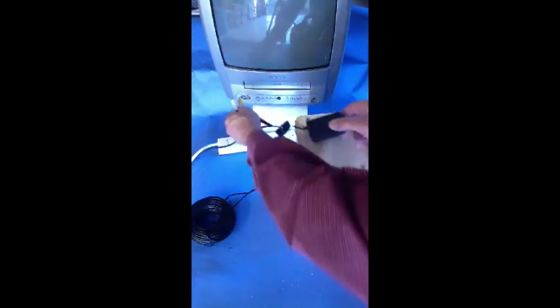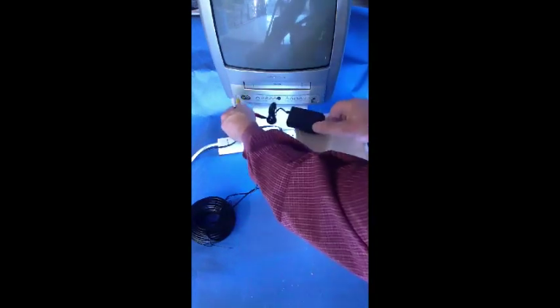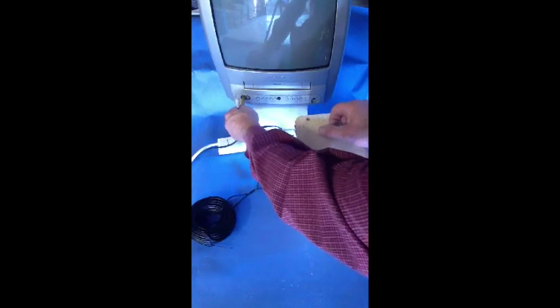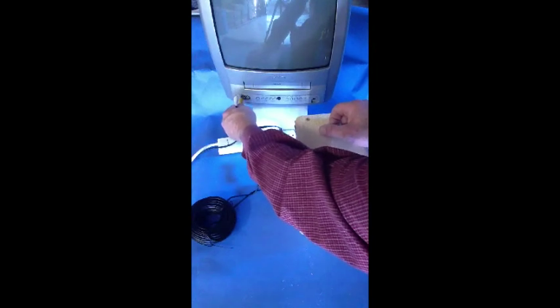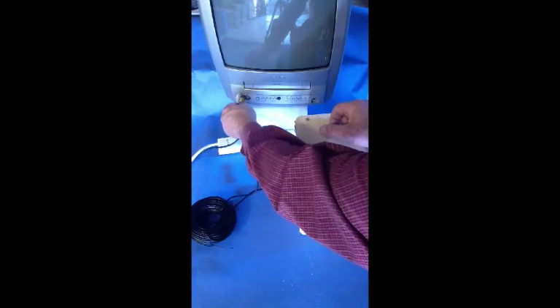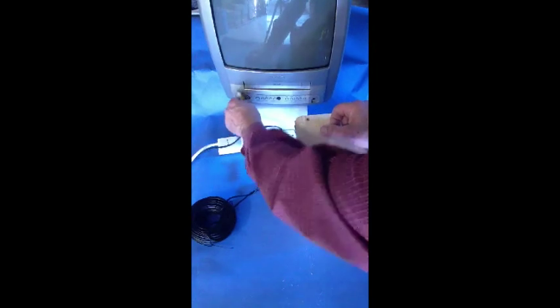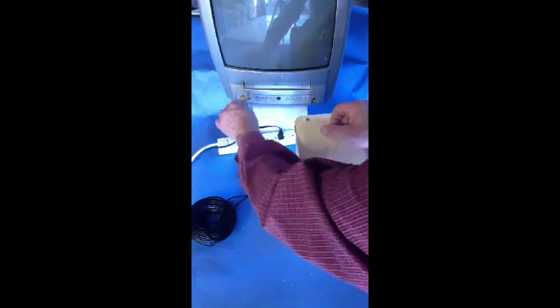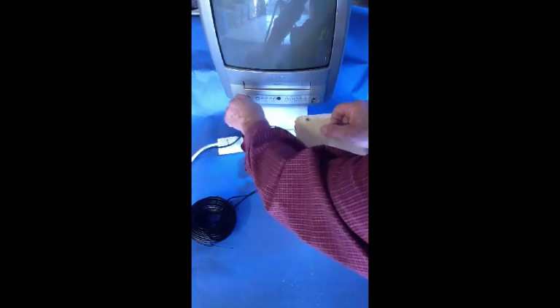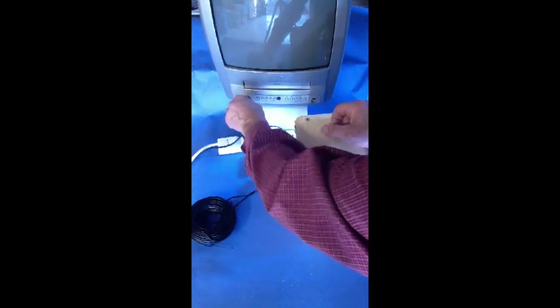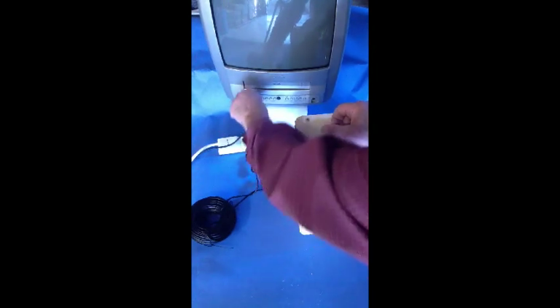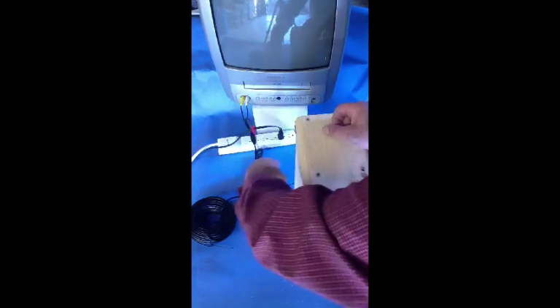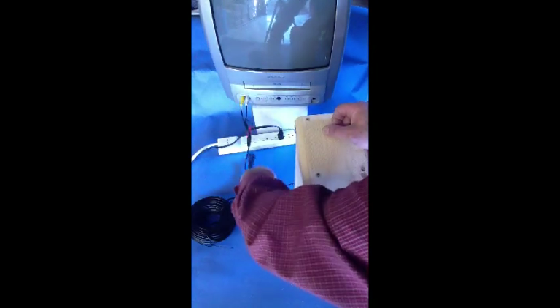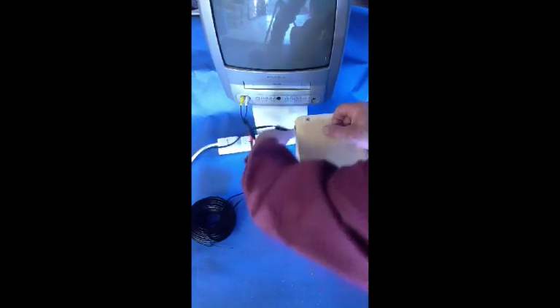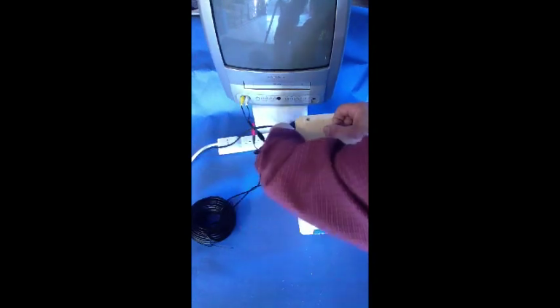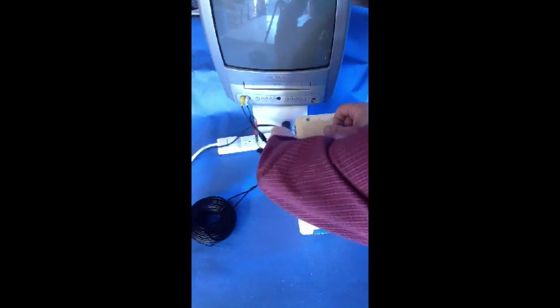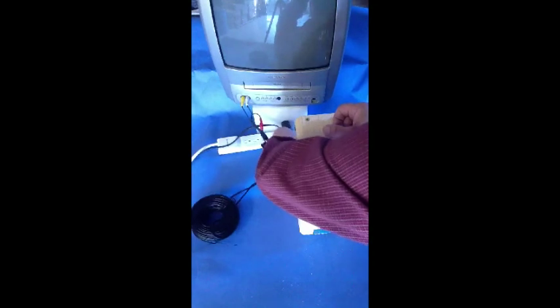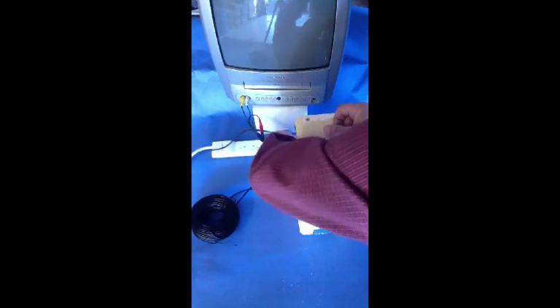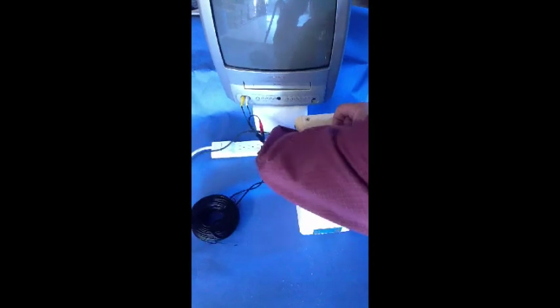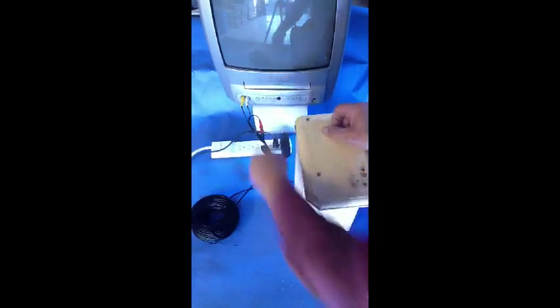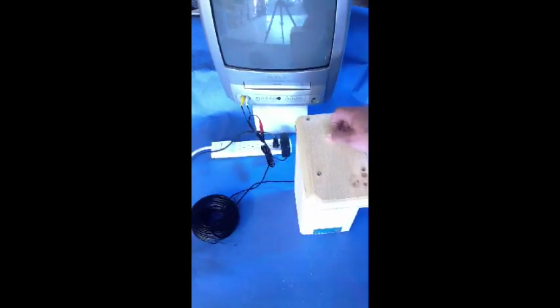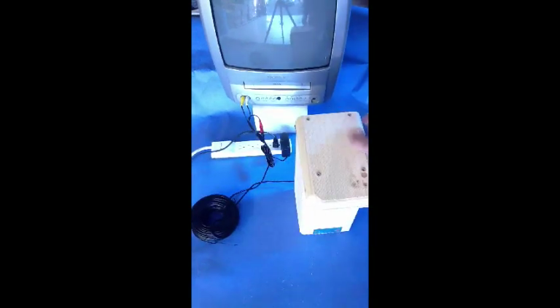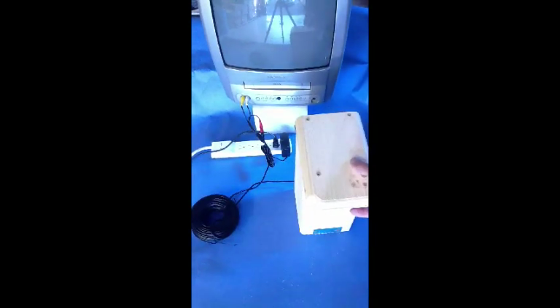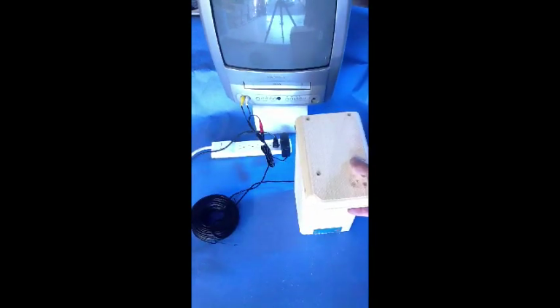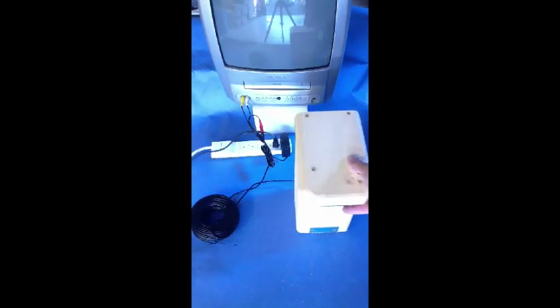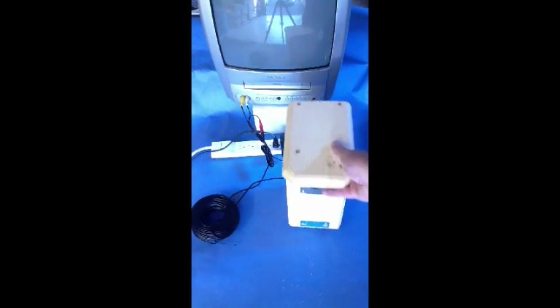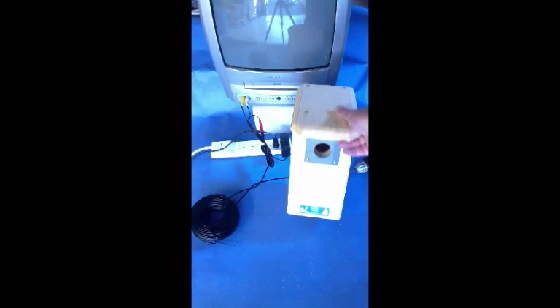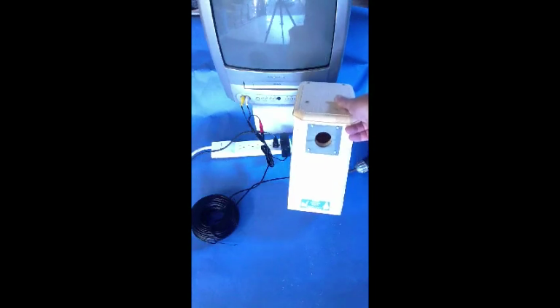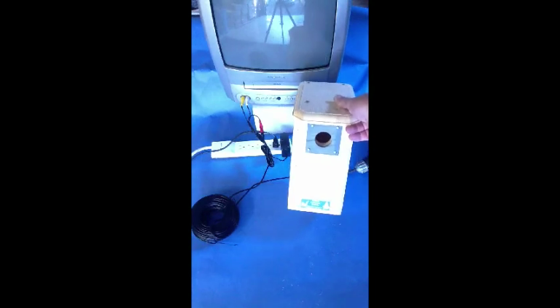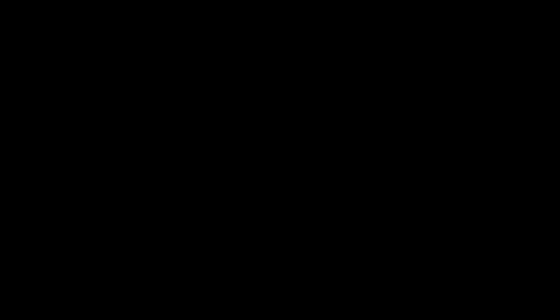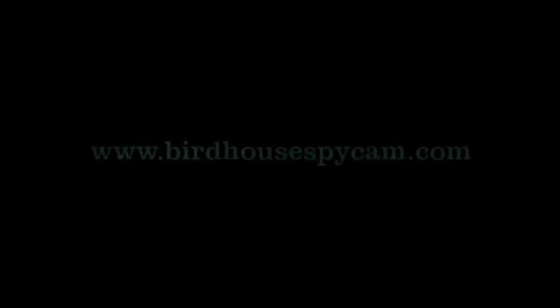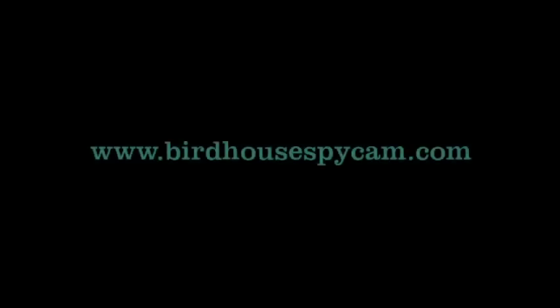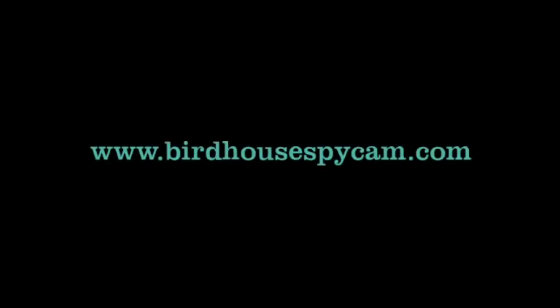Plug it in as we showed you earlier with the power adapter plugging into a wall outlet. Make certain you get the yellow plug into the yellow jack on the television, and the white one into the white jack. And you're ready to go. Sit back and be ready for some real entertainment when the birds move in.